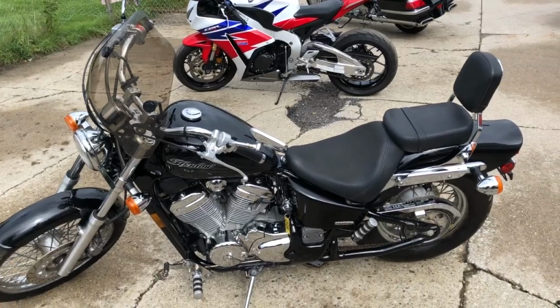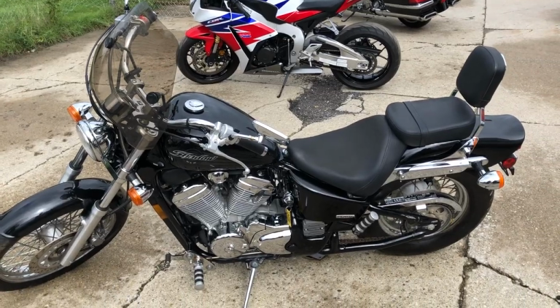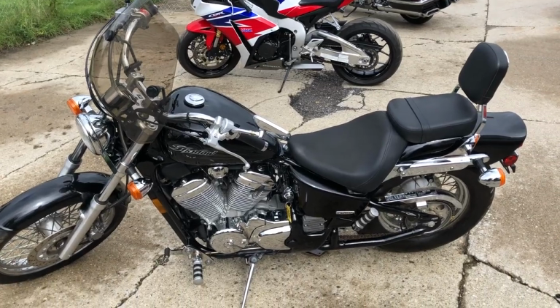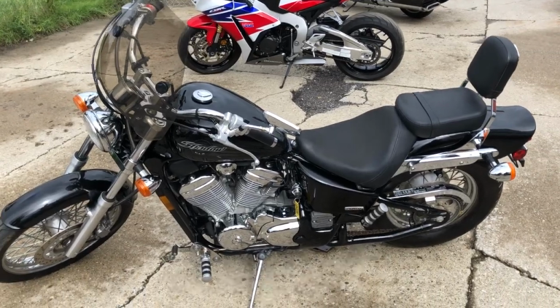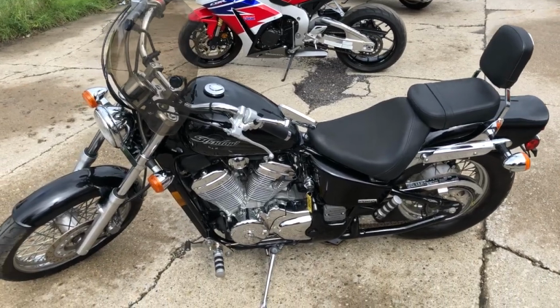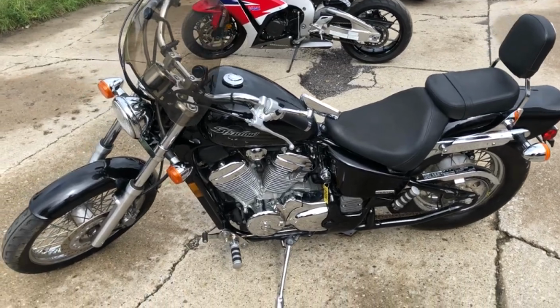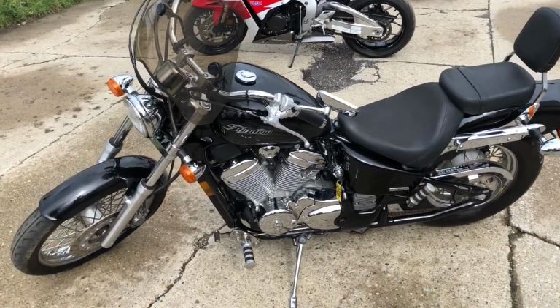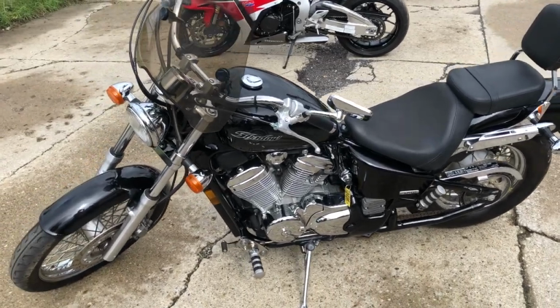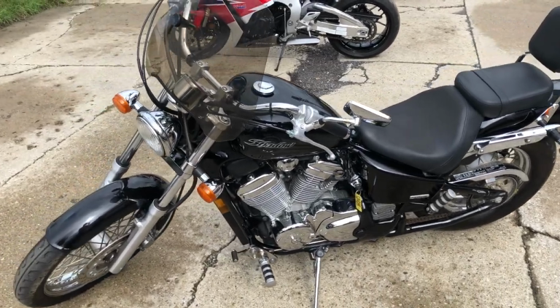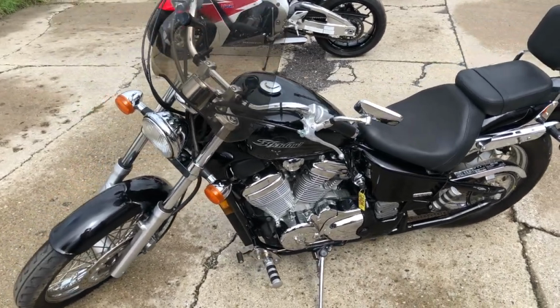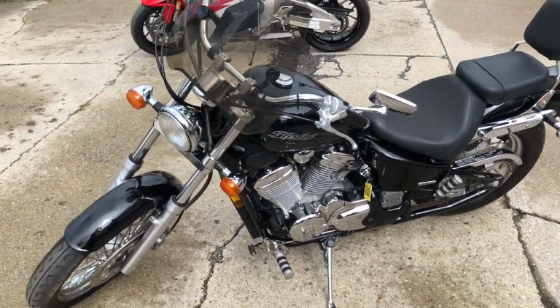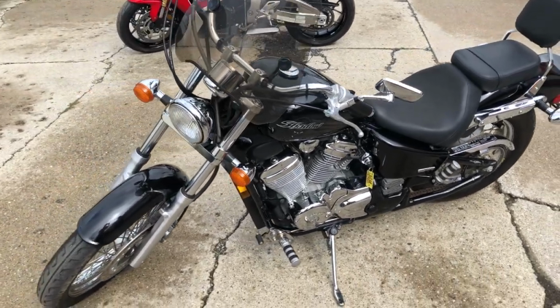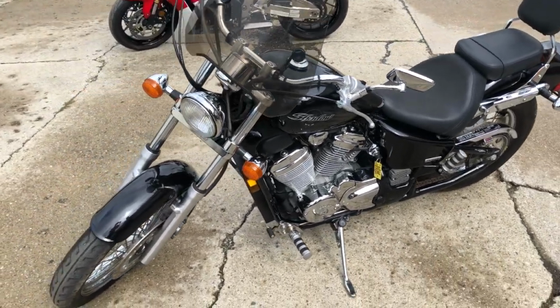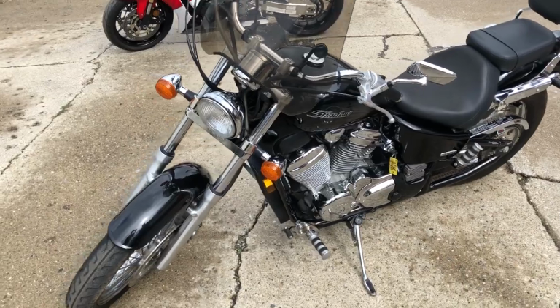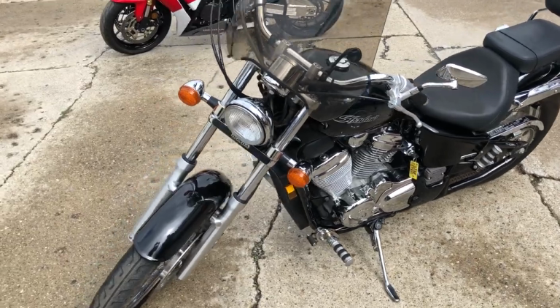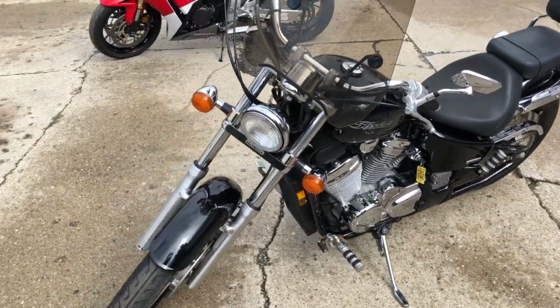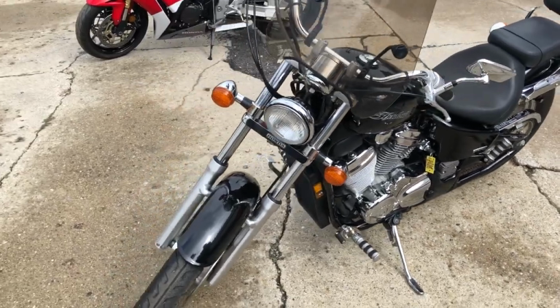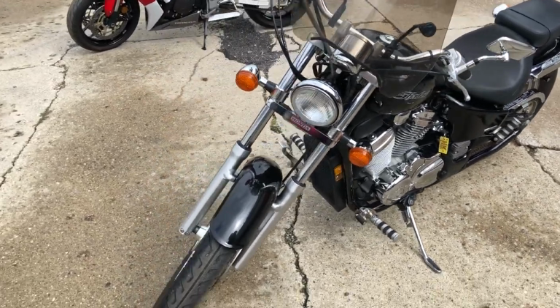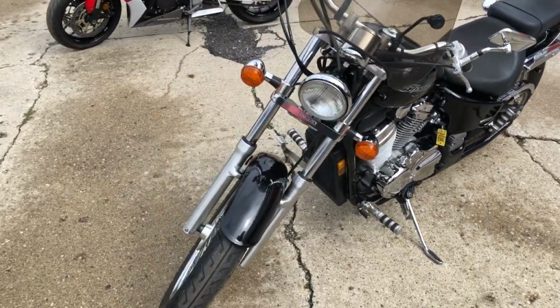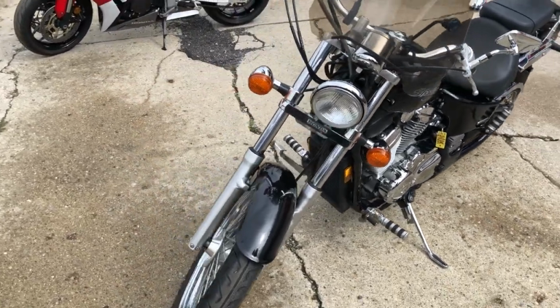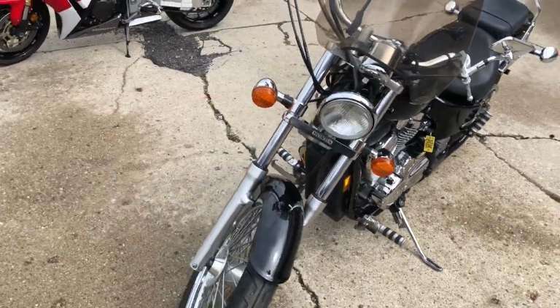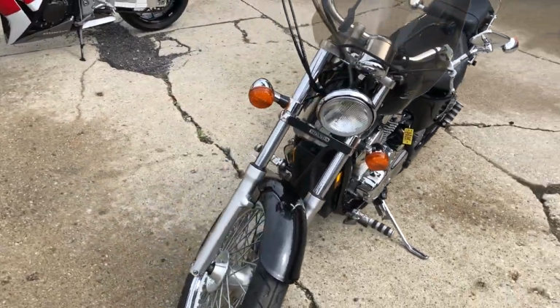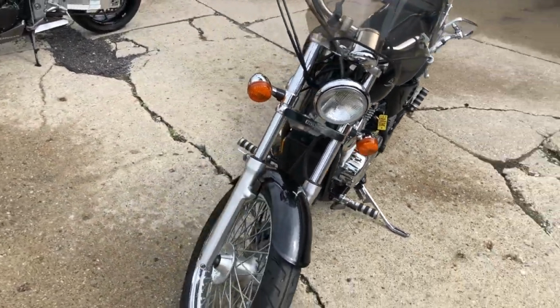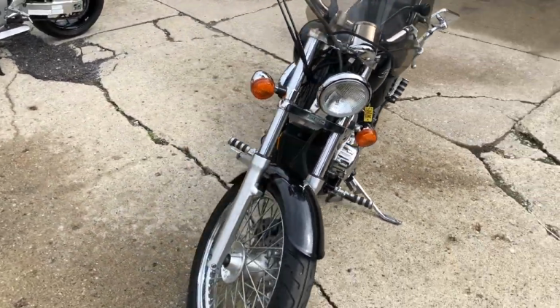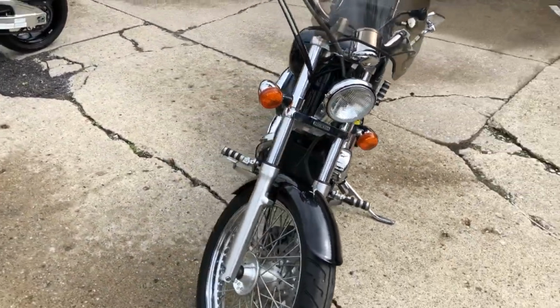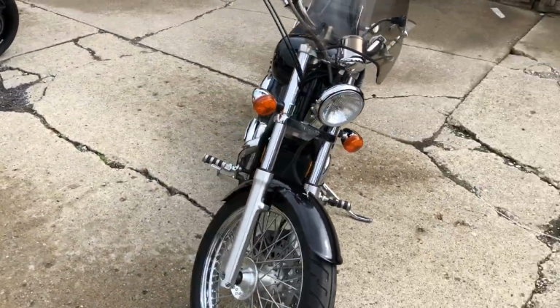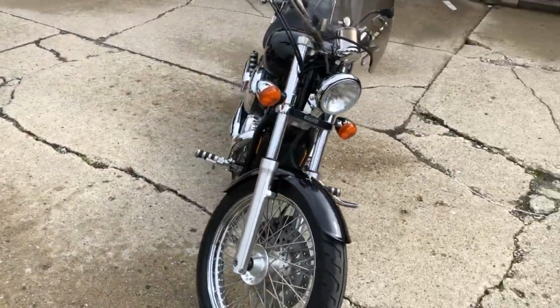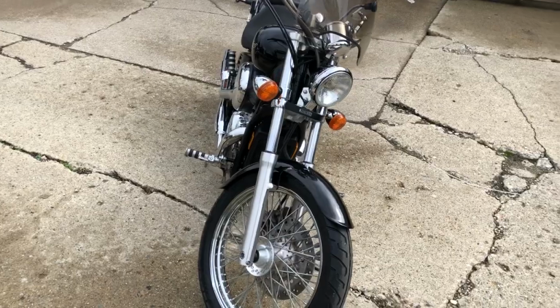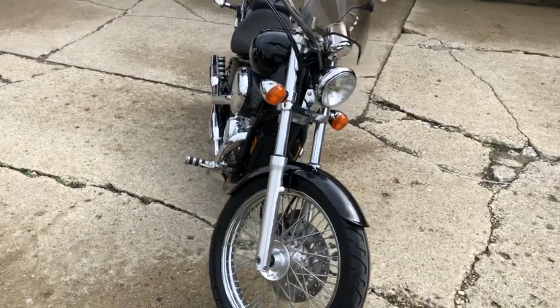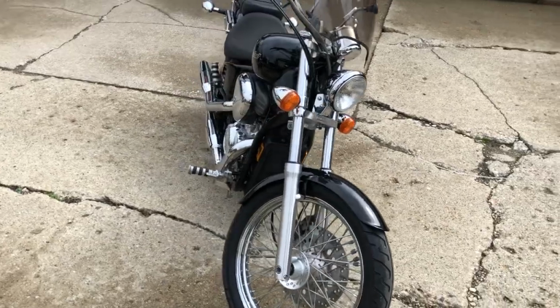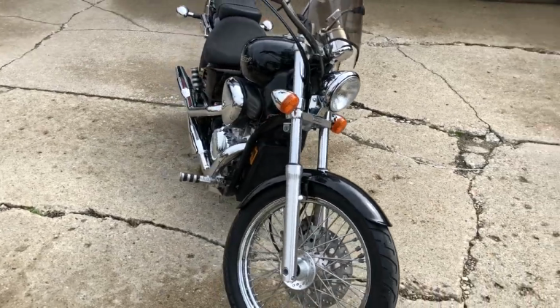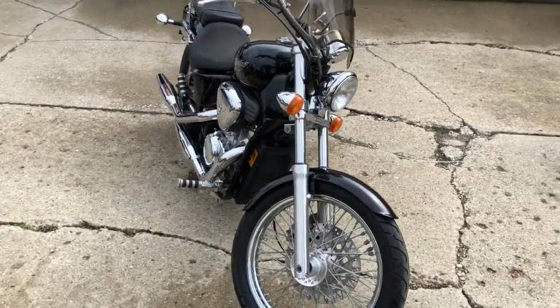Hey guys, ApprovalPowerSports.com here doing some videos, just getting into the showroom. Check this one out — 2004 Honda Shadow 600 for sale, only 8,296 miles.